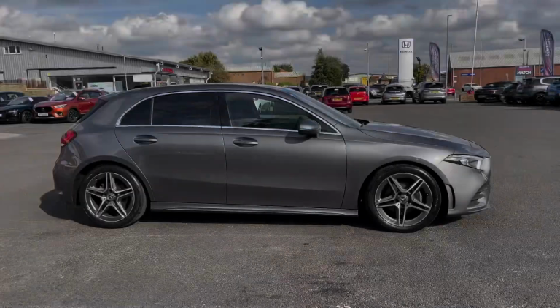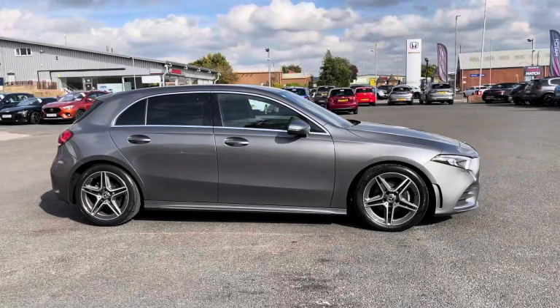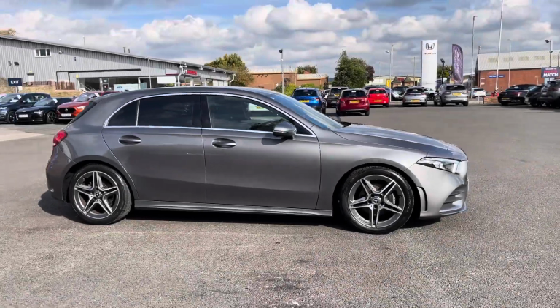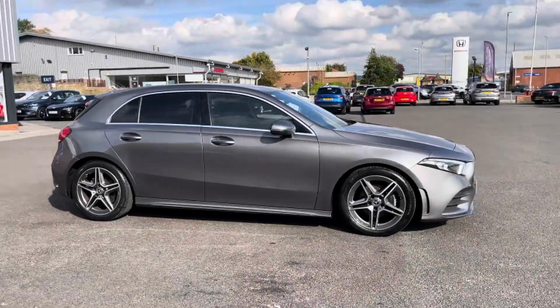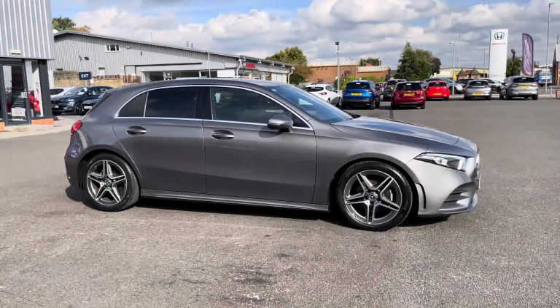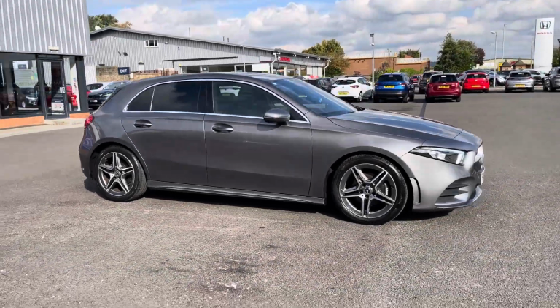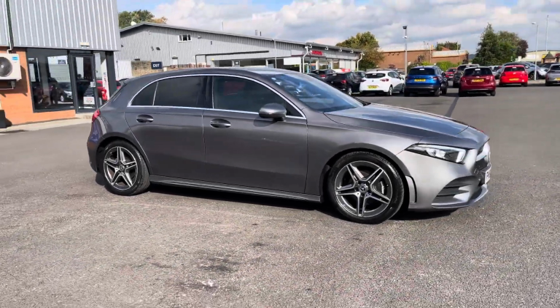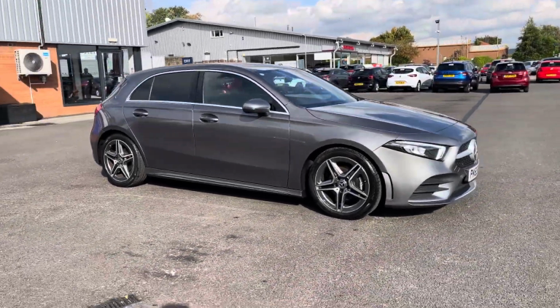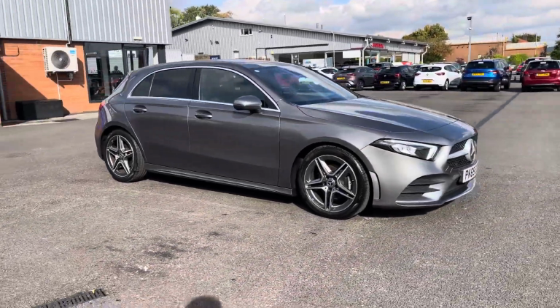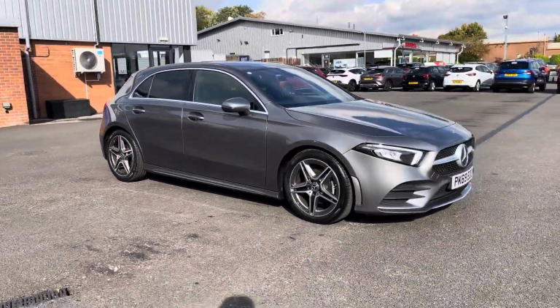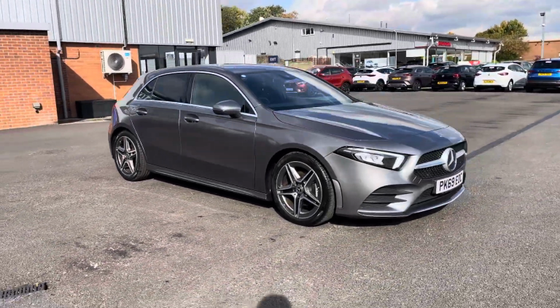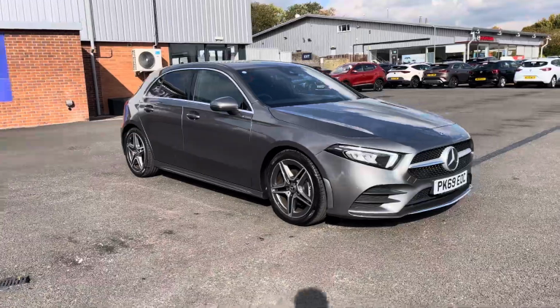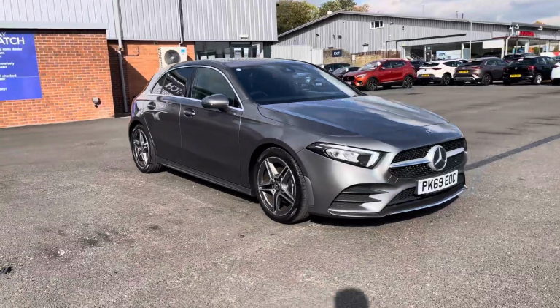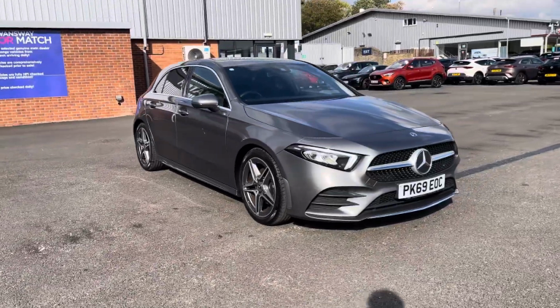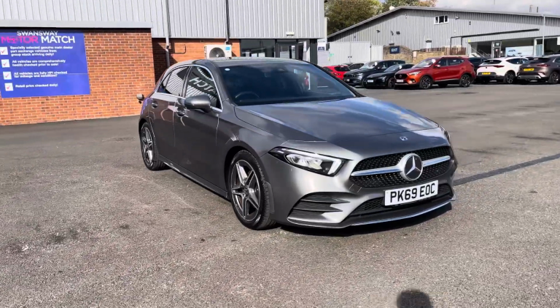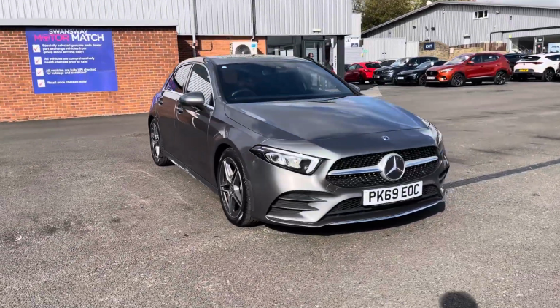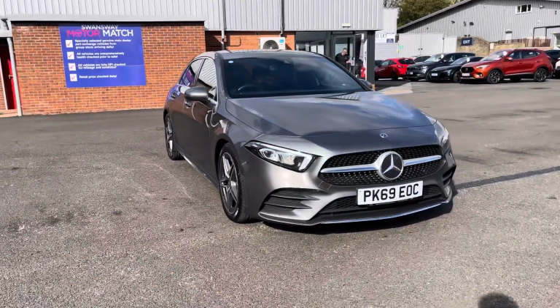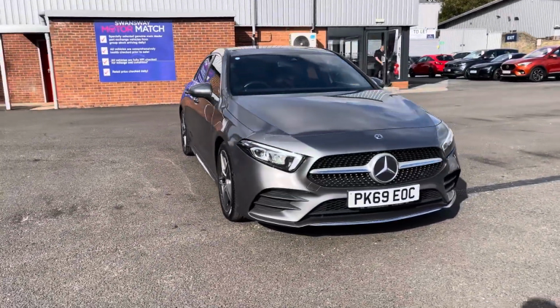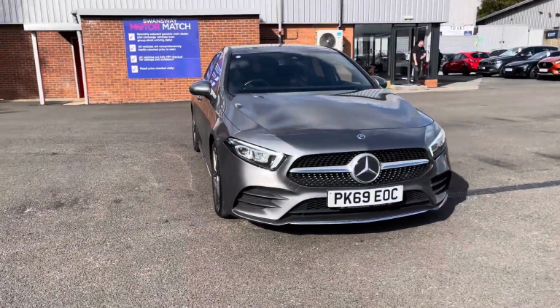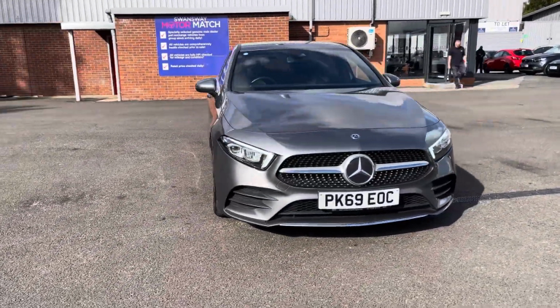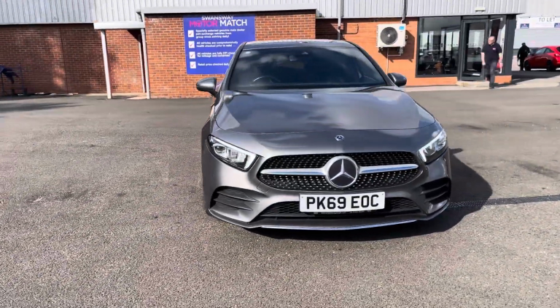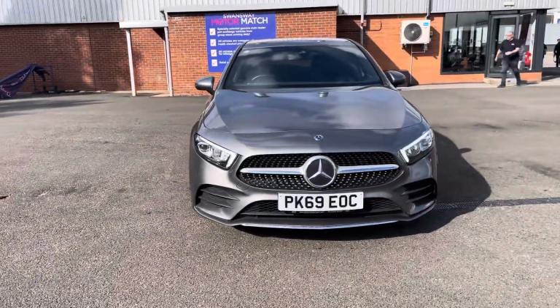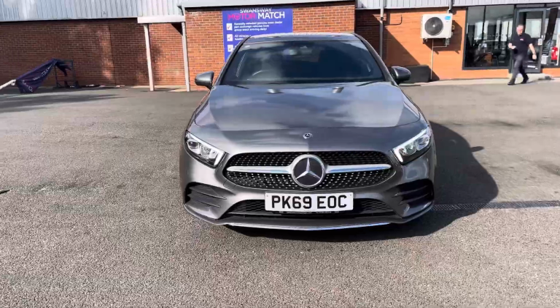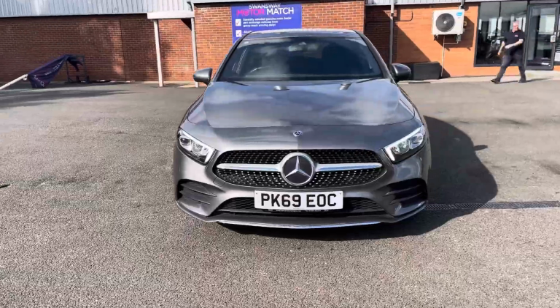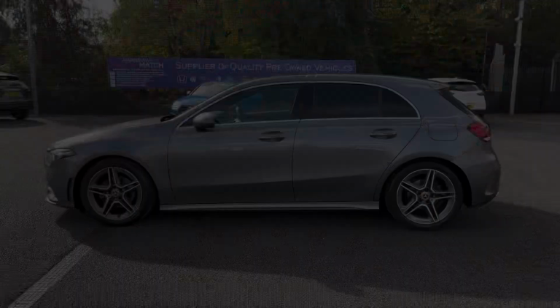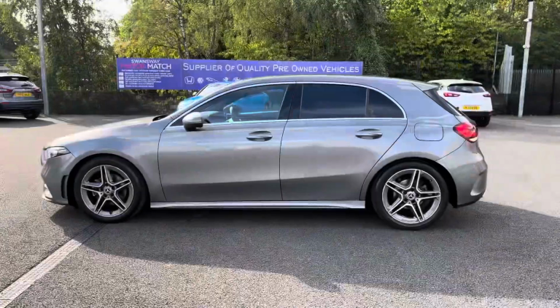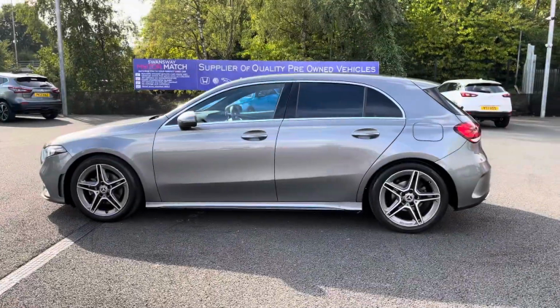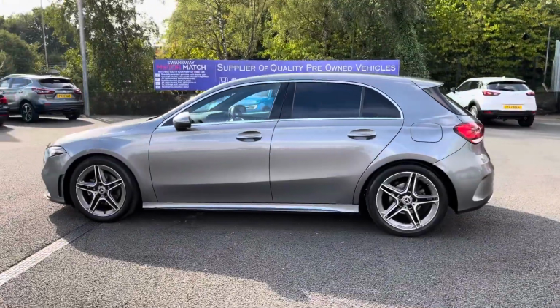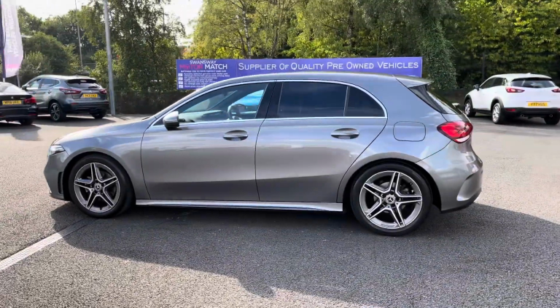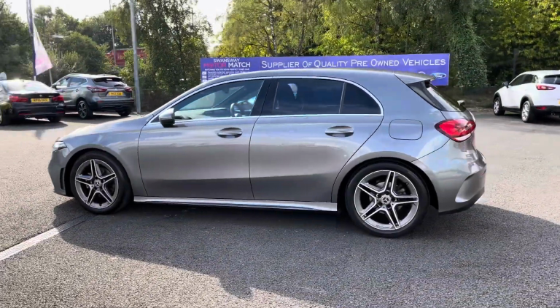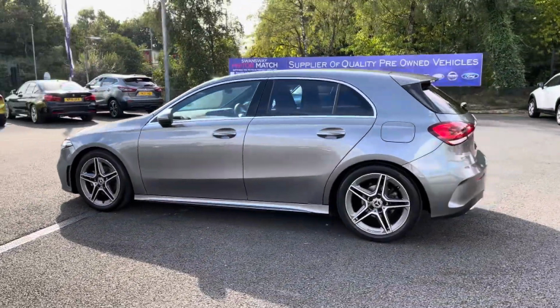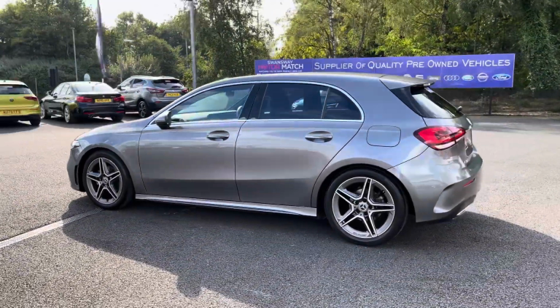Hello there, I'm Josh from Motormatch Bolton. Today I'll be showing you around this used car for sale. This is the Mercedes-Benz A-Class A180 AMG Line, equipped with a 1.3 litre petrol engine and automatic transmission, with the vehicle also being Euro 6 compliant.